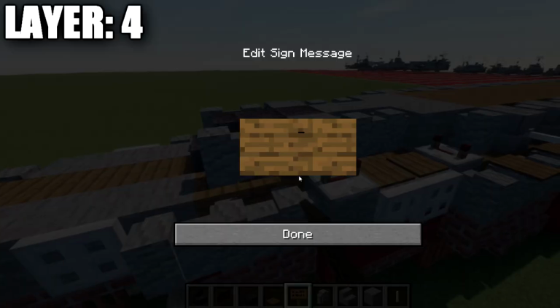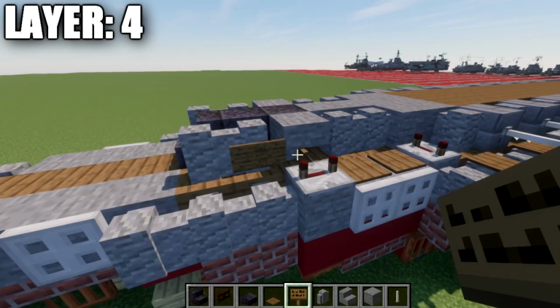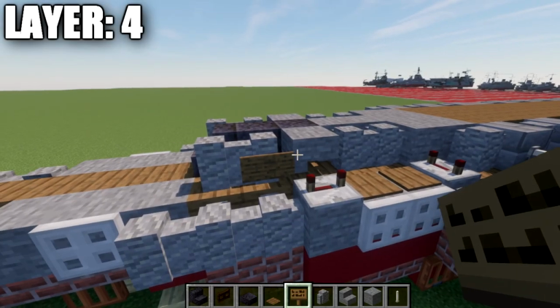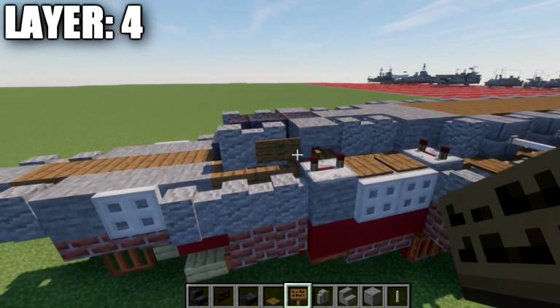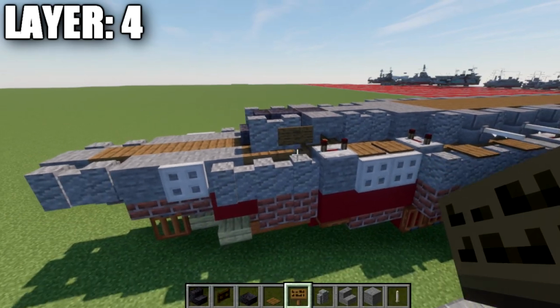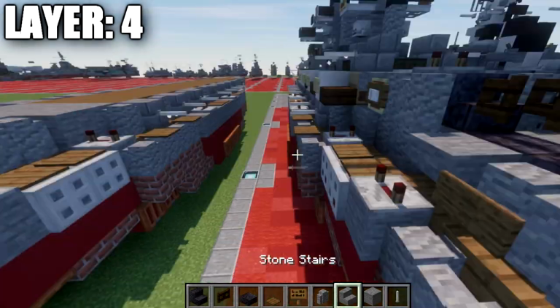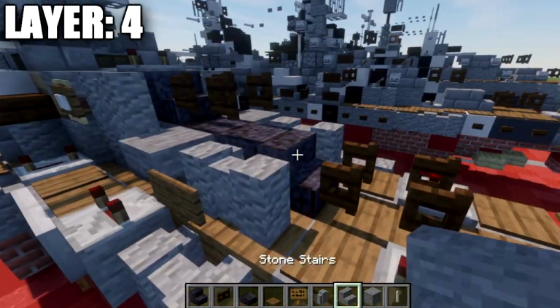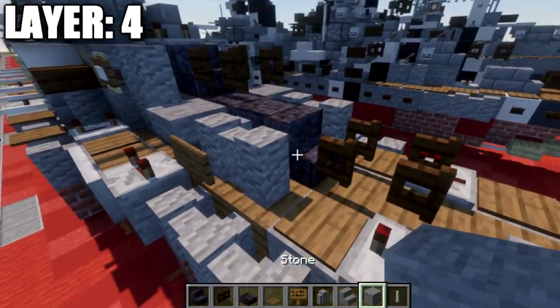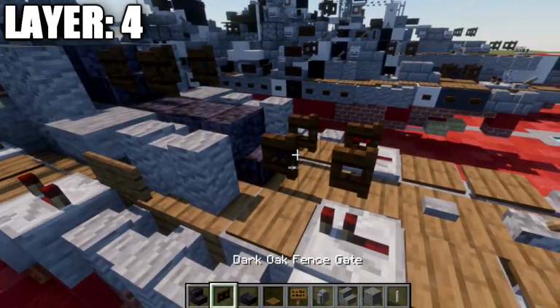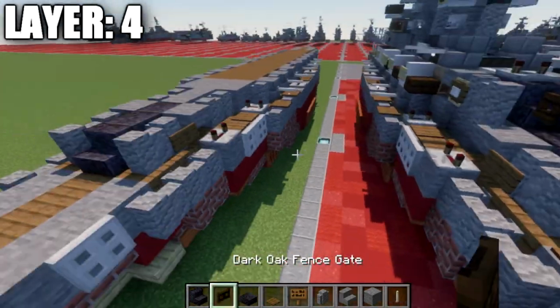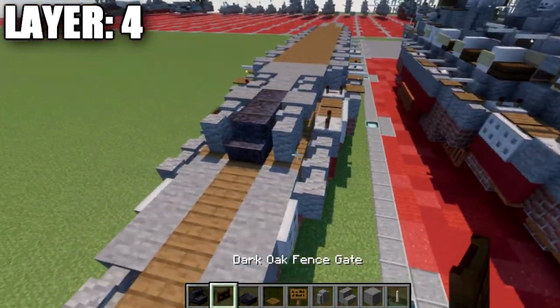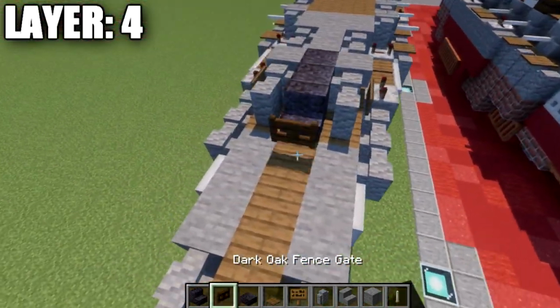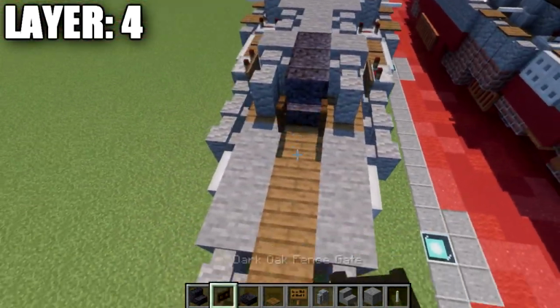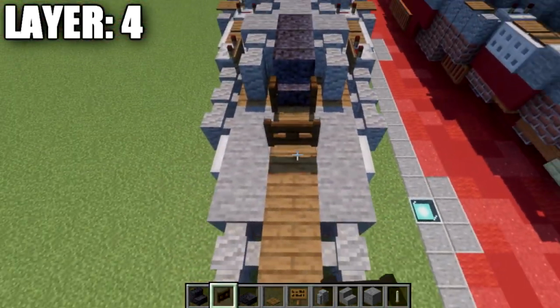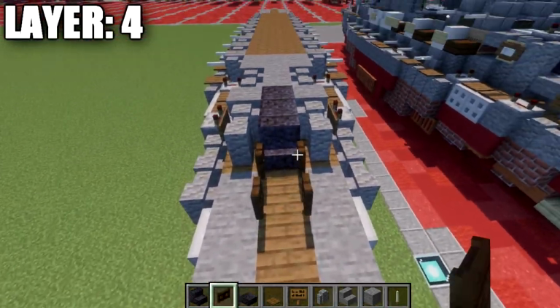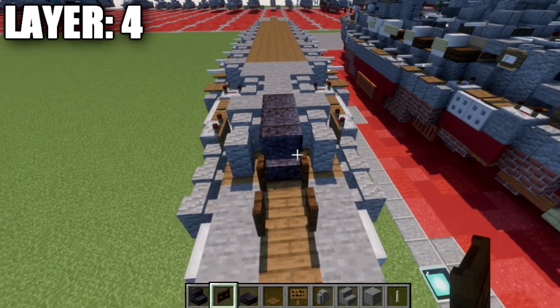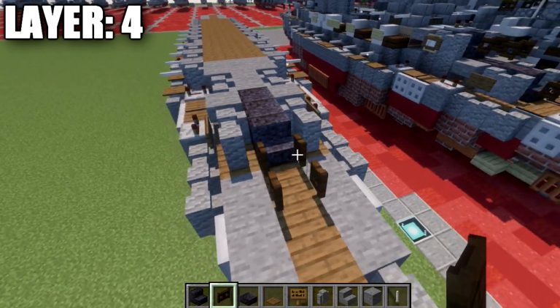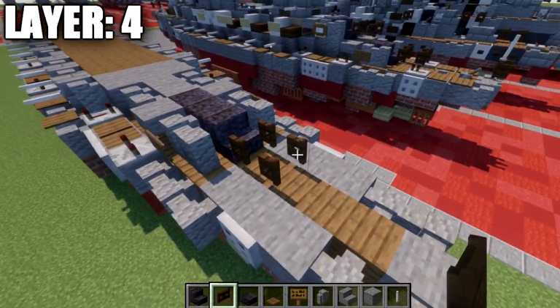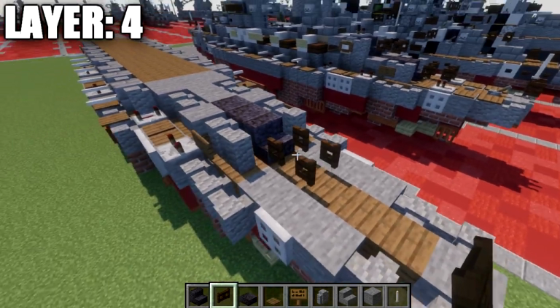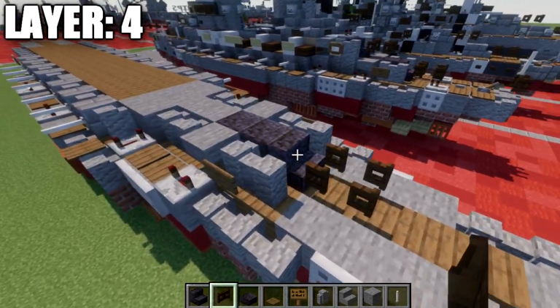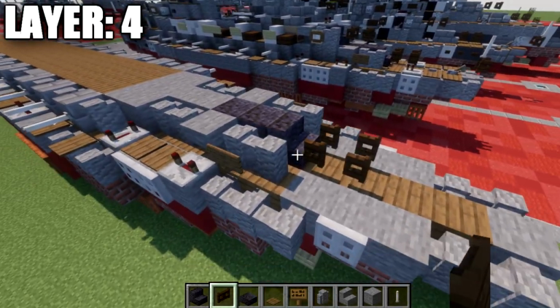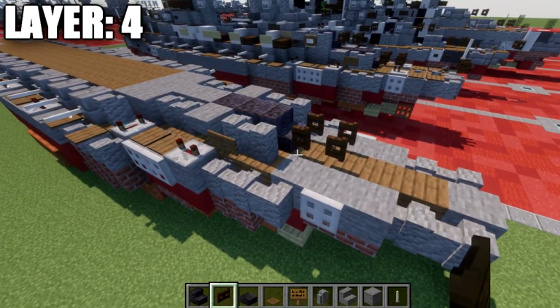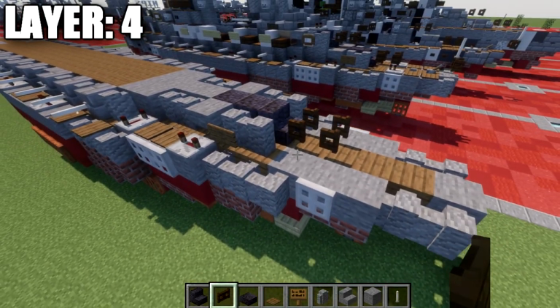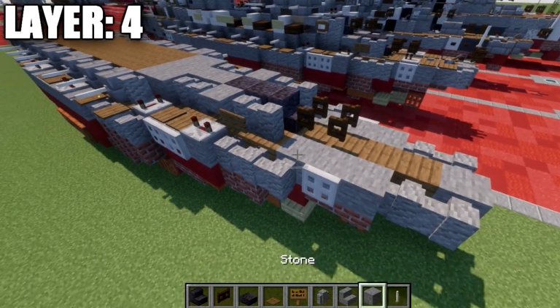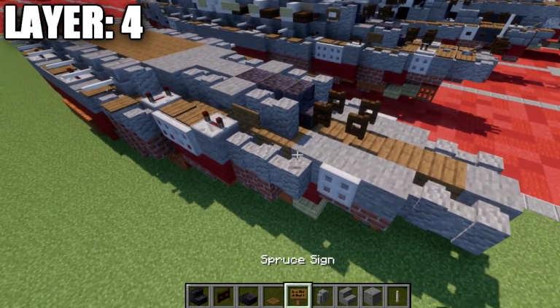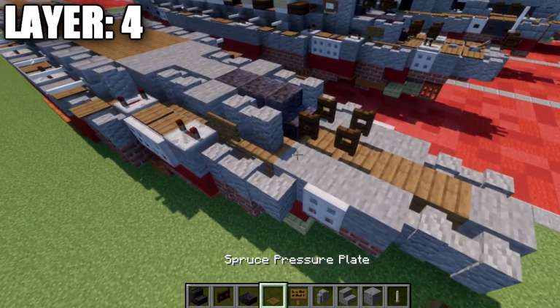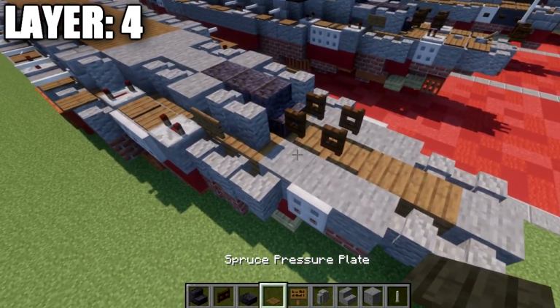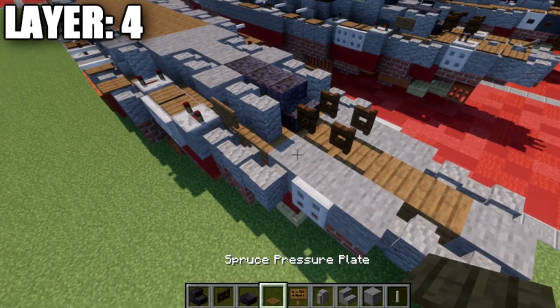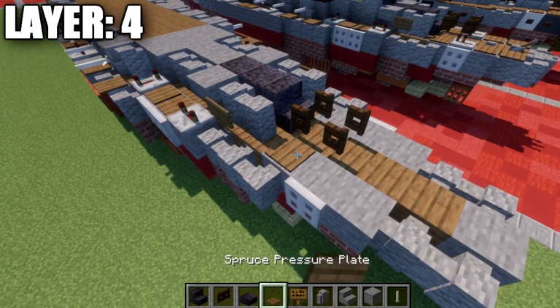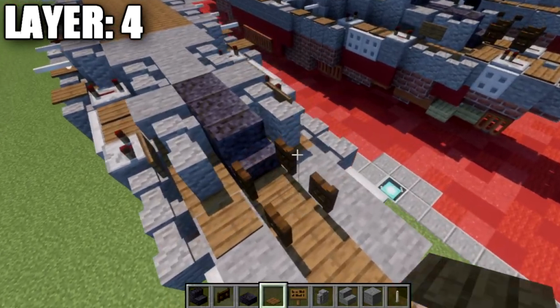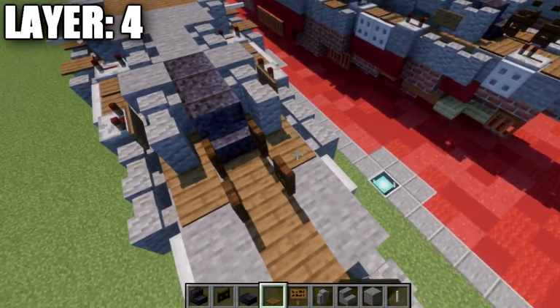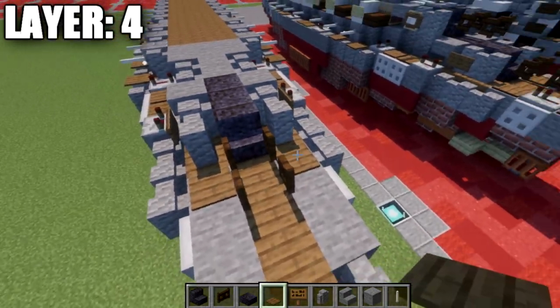Place down a spruce wood sign on the sides of the wall that connects up to this corner stair. After we have that done, we're going to take our dark oak wood fence gates and place down two fence gates coming off this stair, opened up toward it.